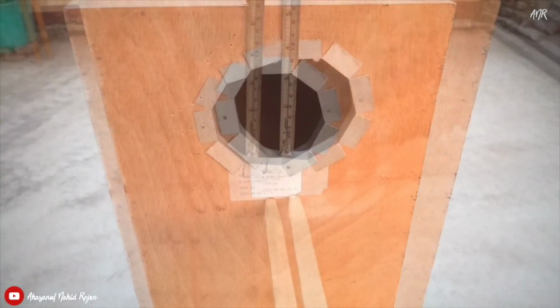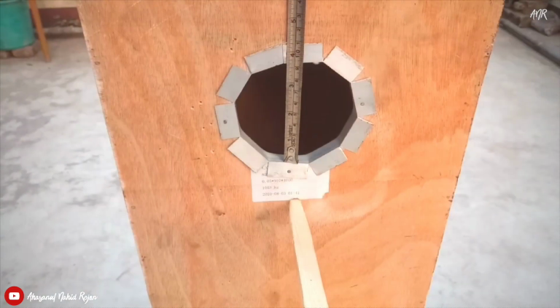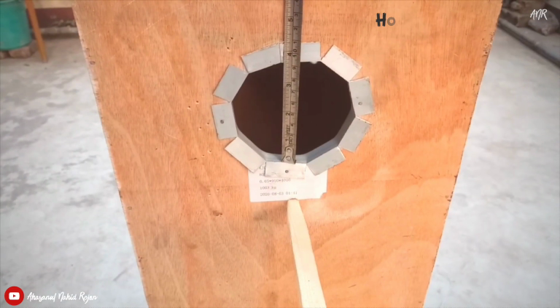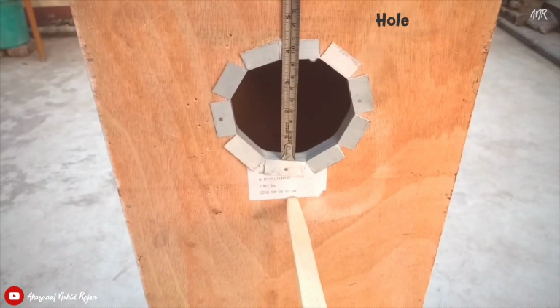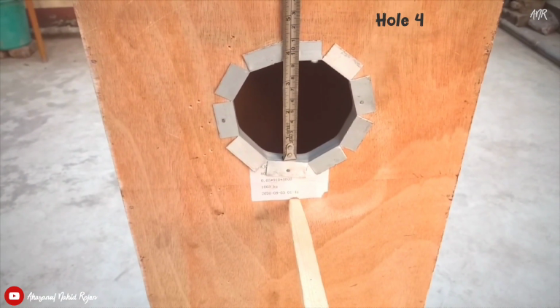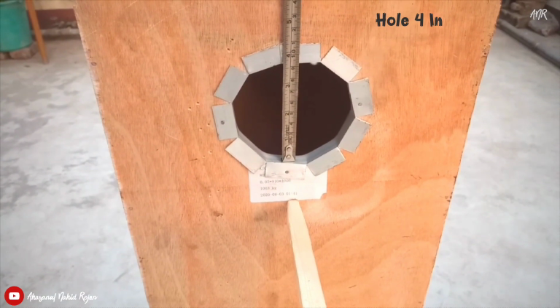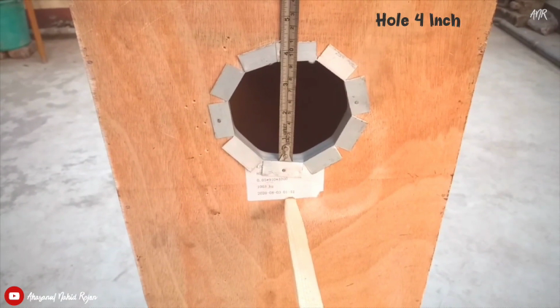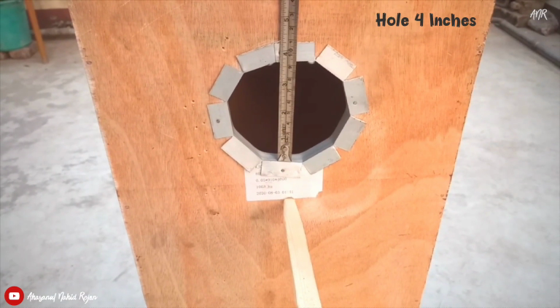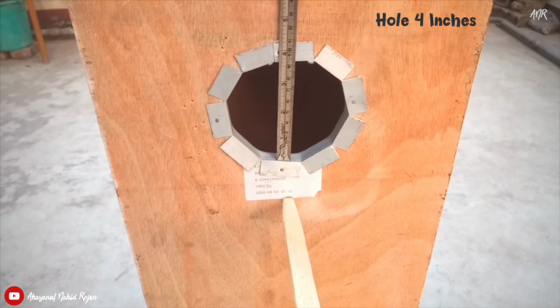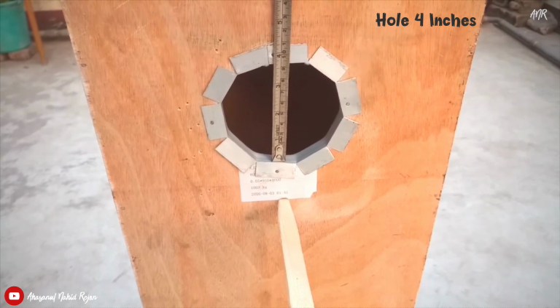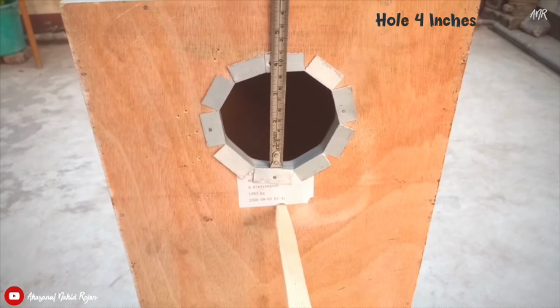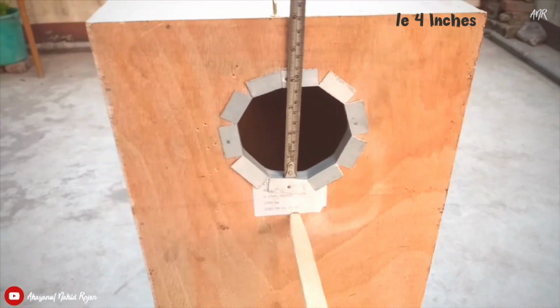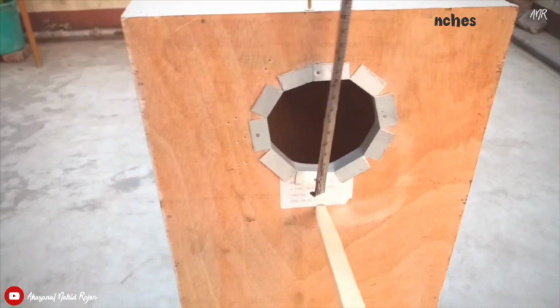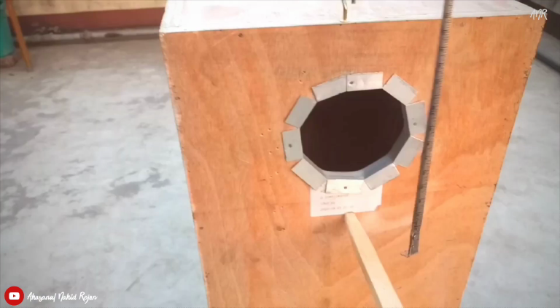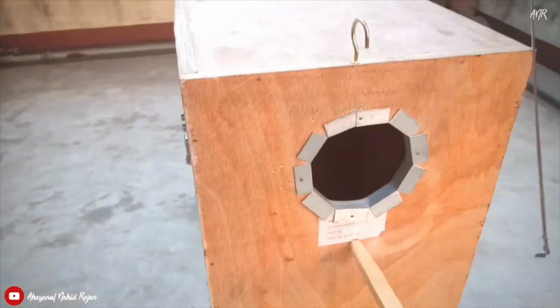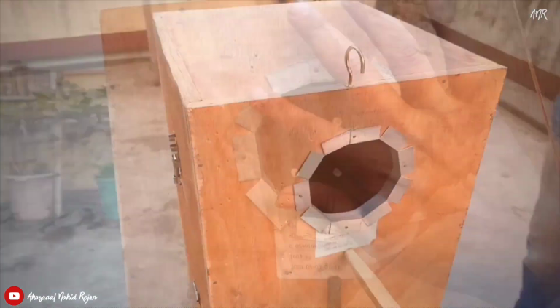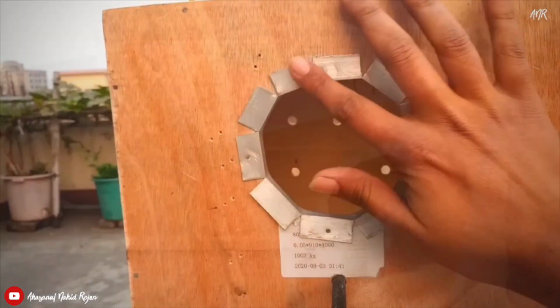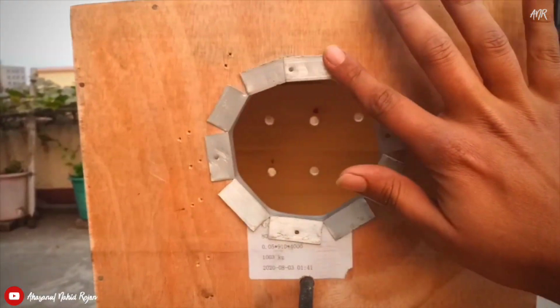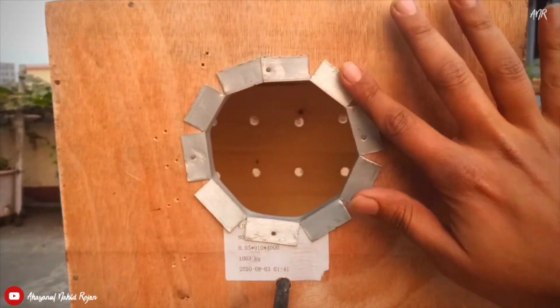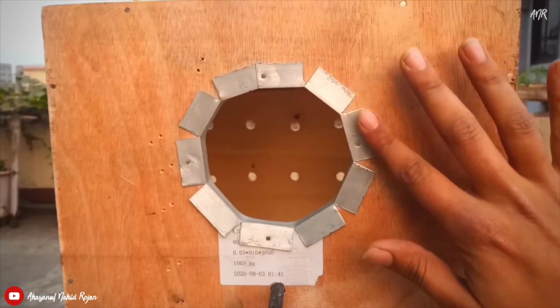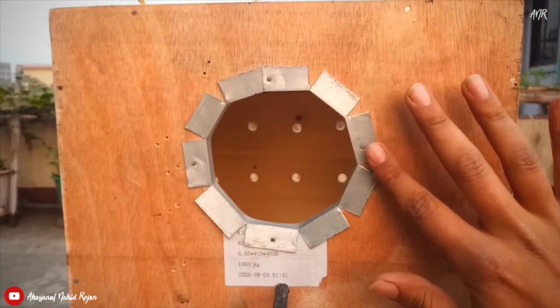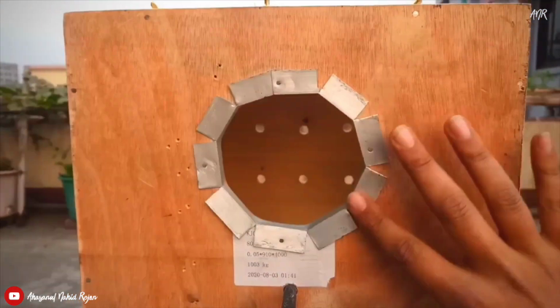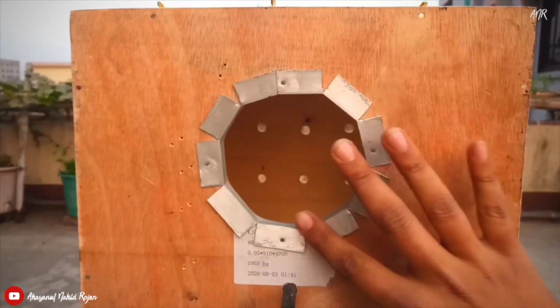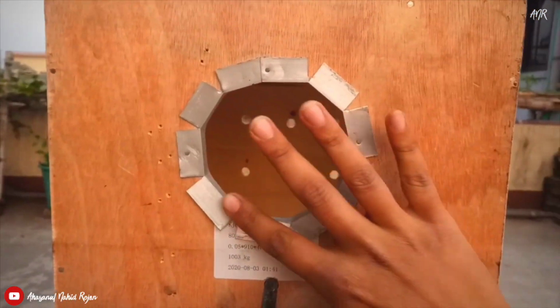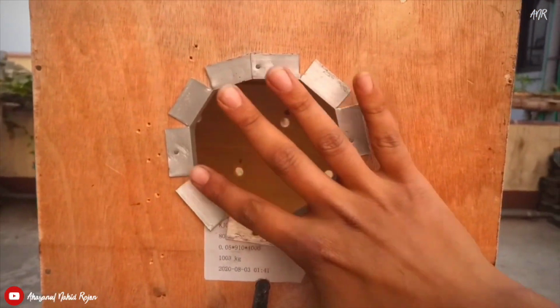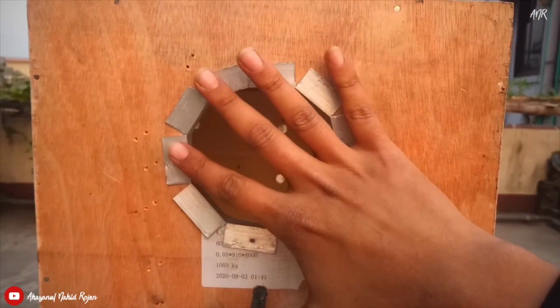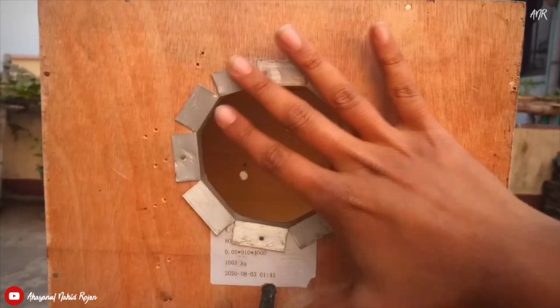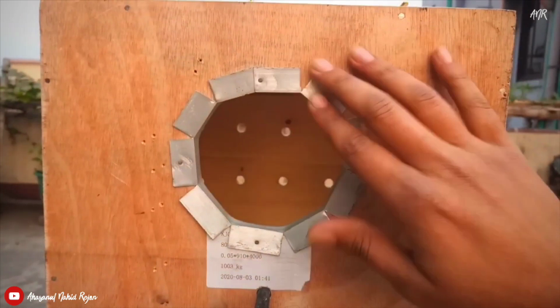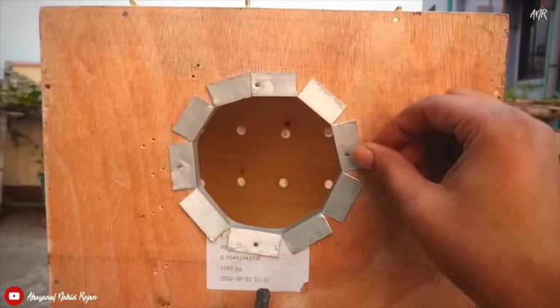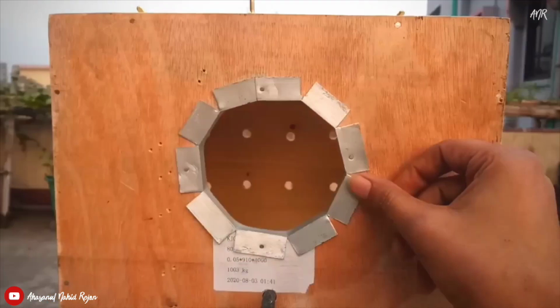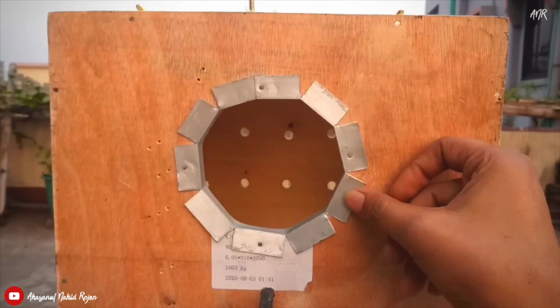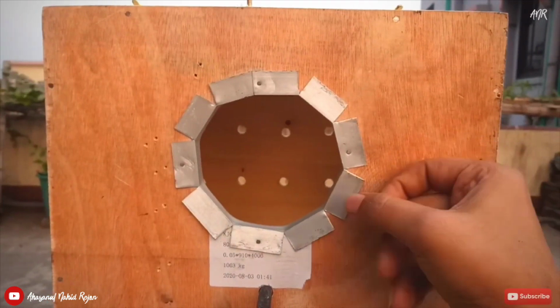The perimeter of the breeding box hole is about 4 inches, and here I have used steel around it to protect the edges.